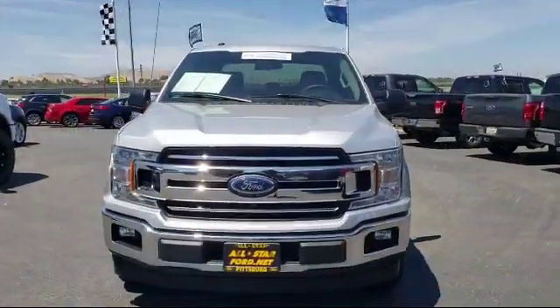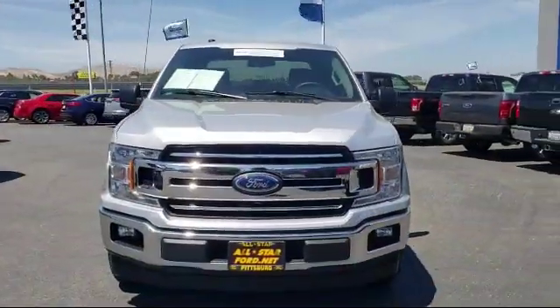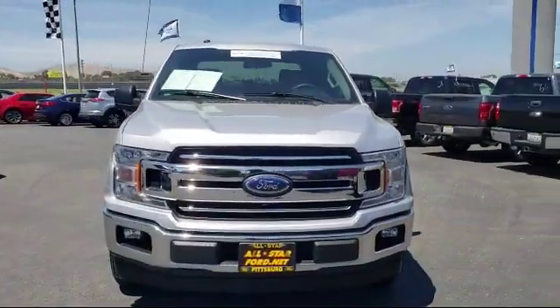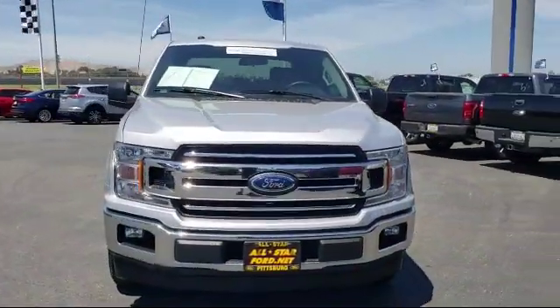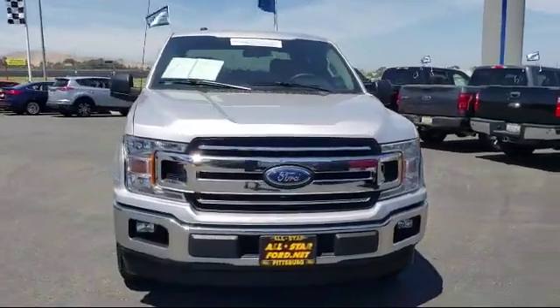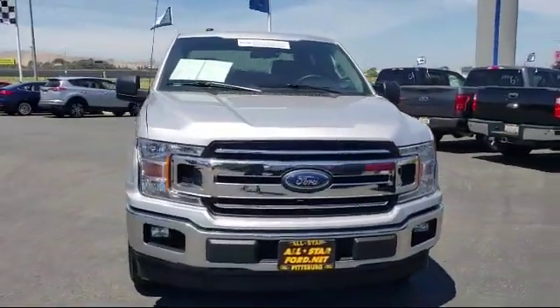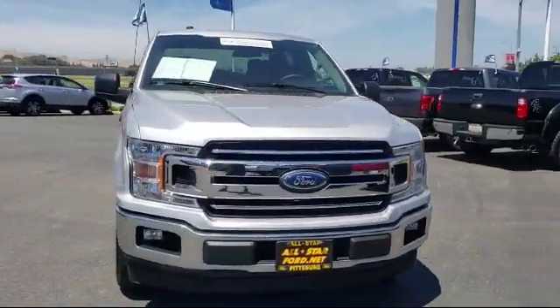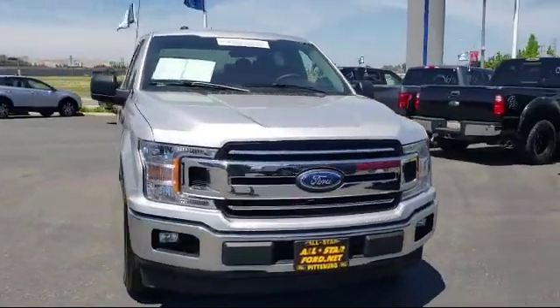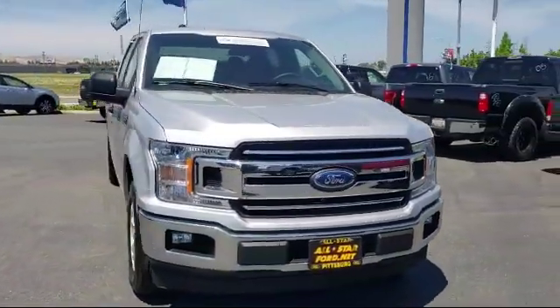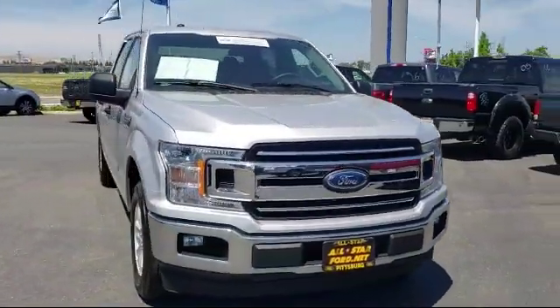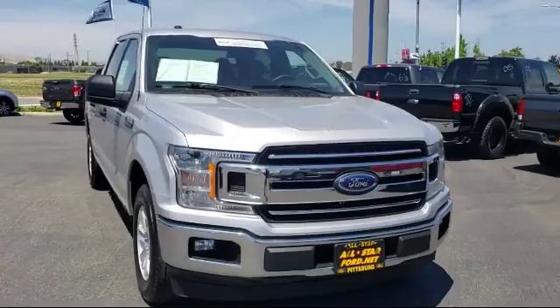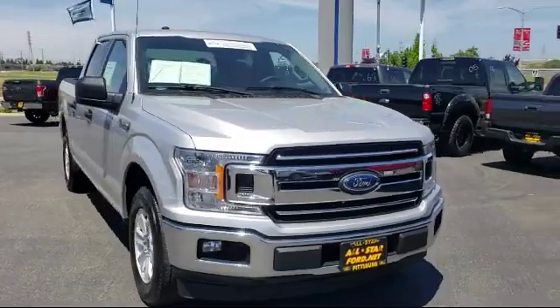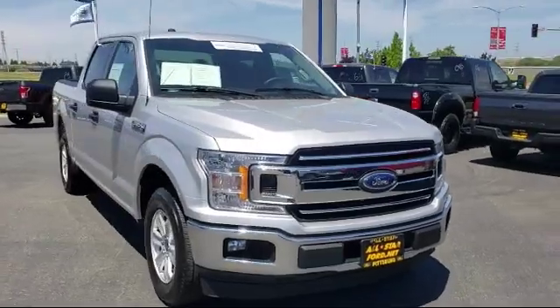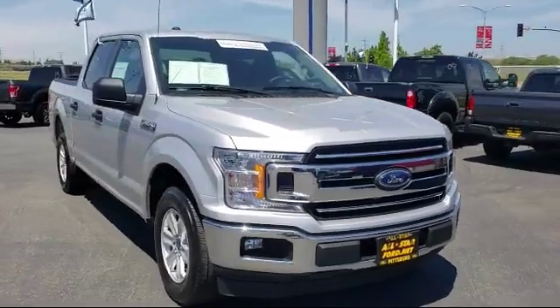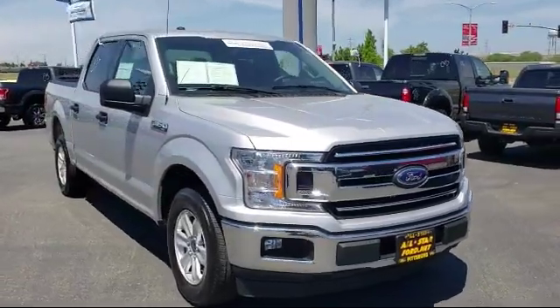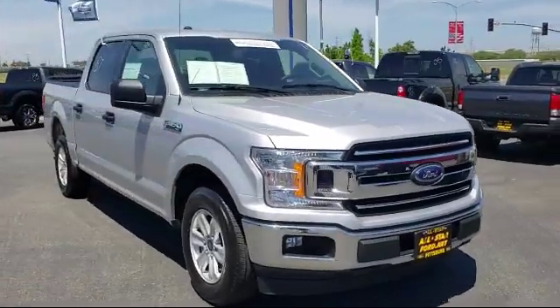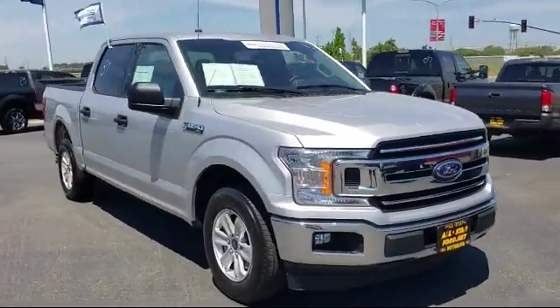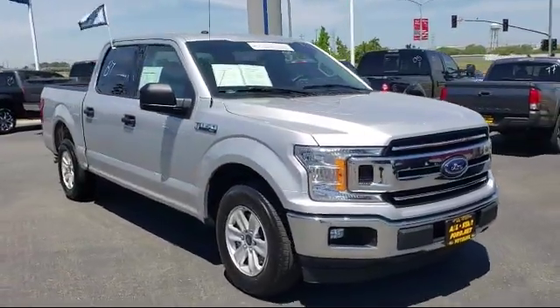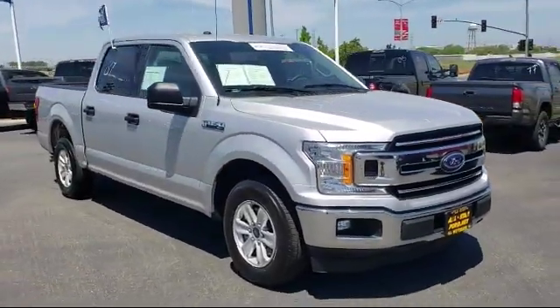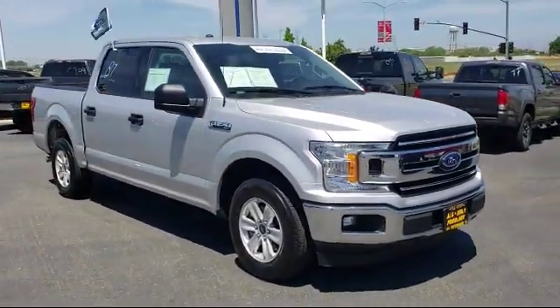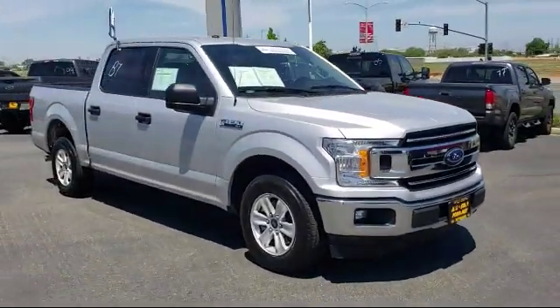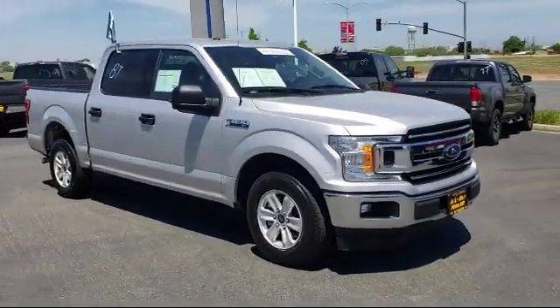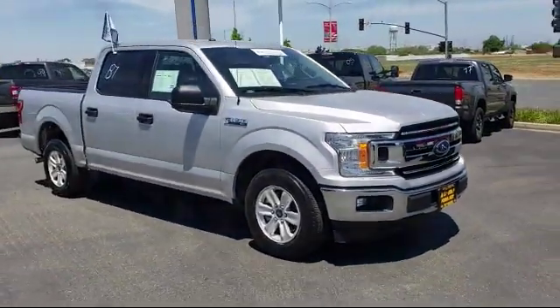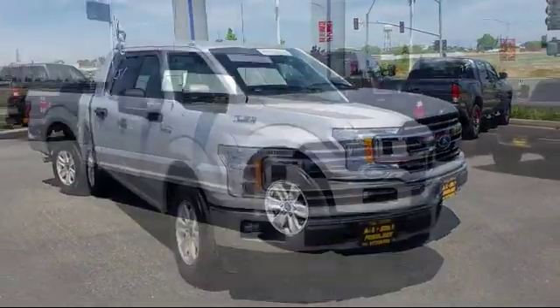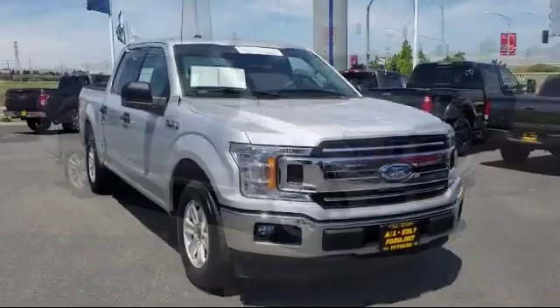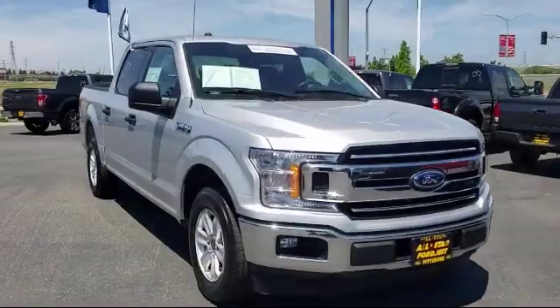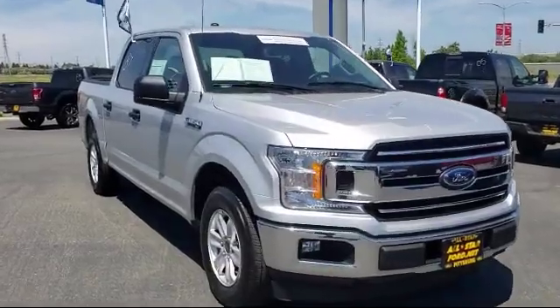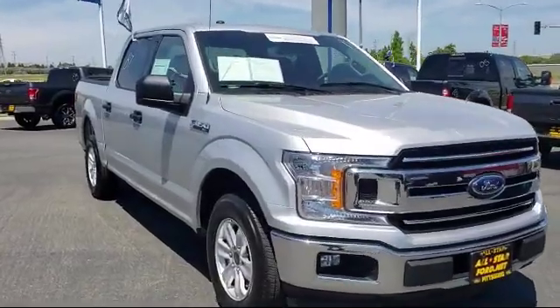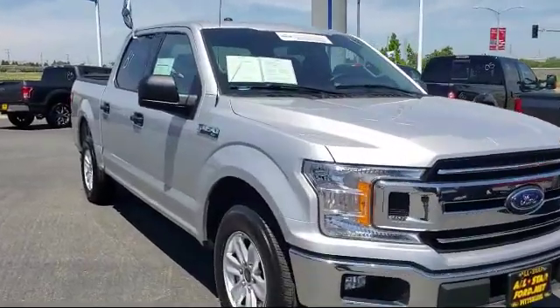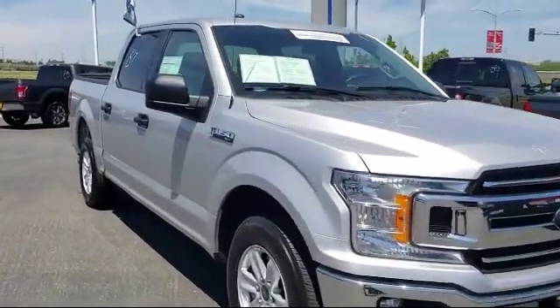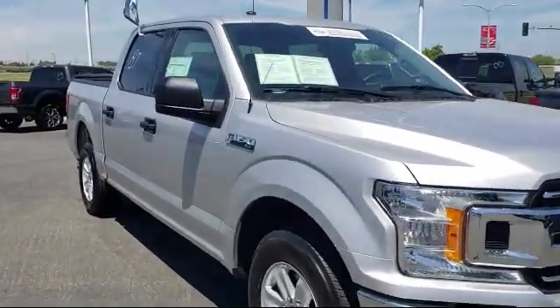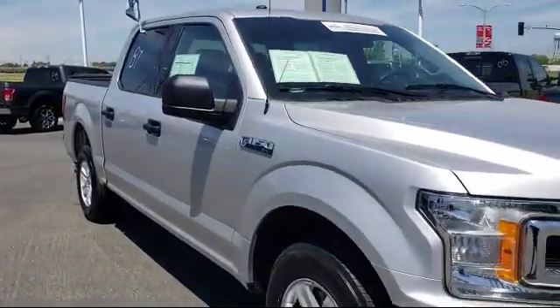trucks and SUVs, and comes equipped with stability control, traction control, side airbags, adjustable steering wheel, anti-lock braking, and passenger airbag sensor.